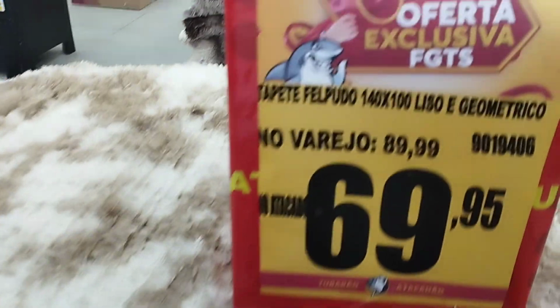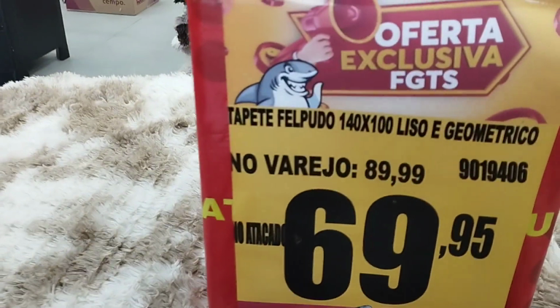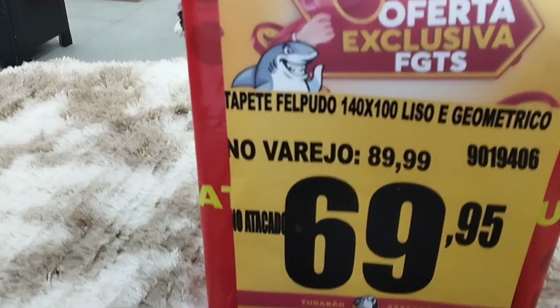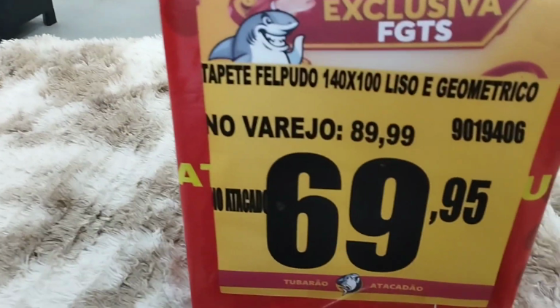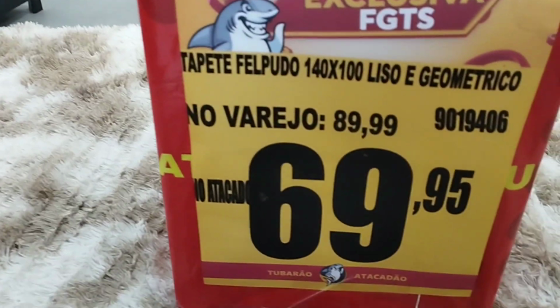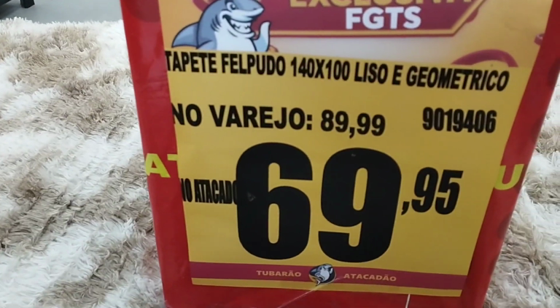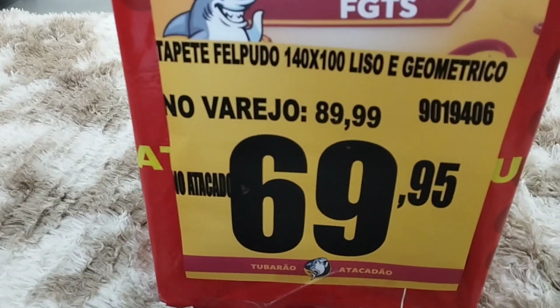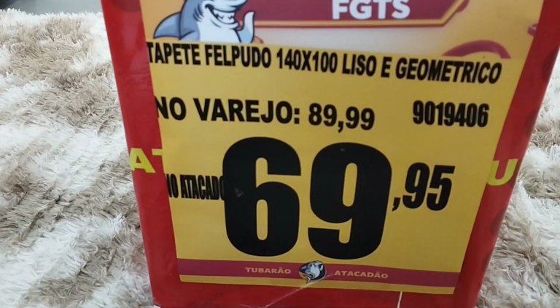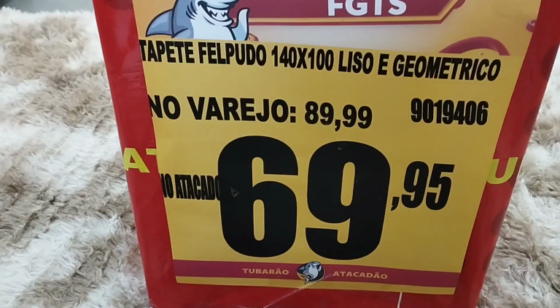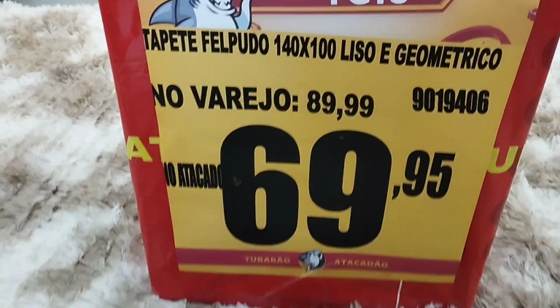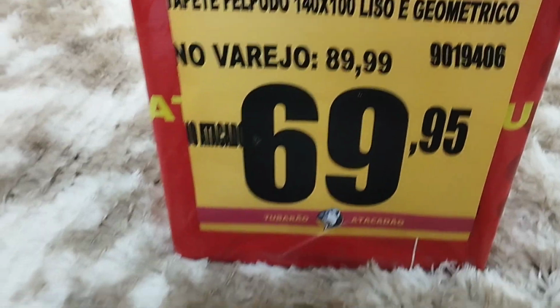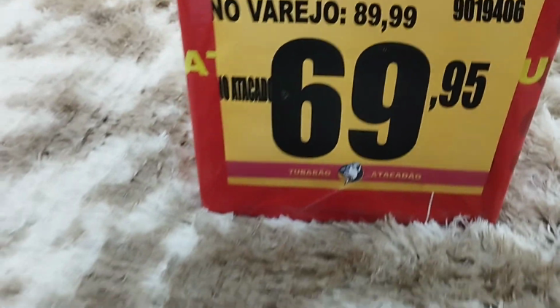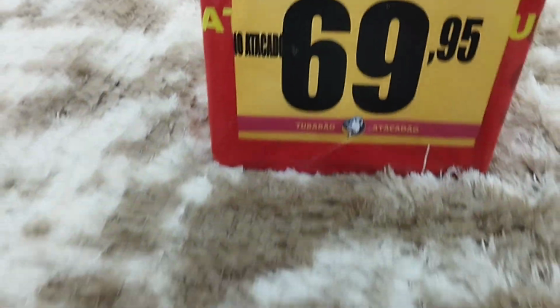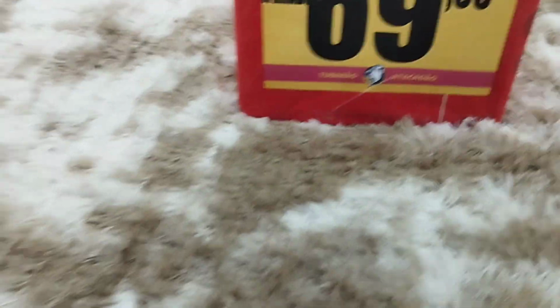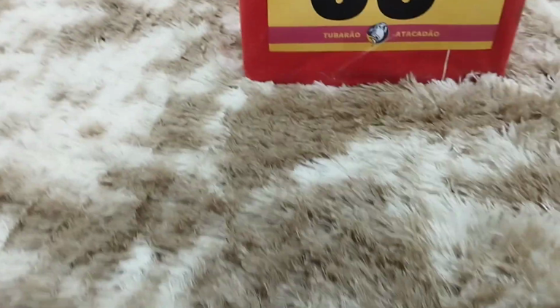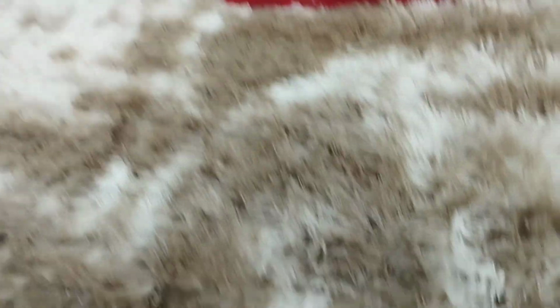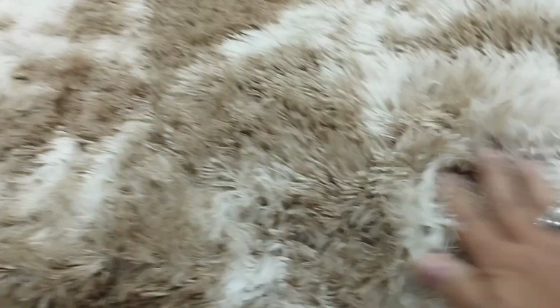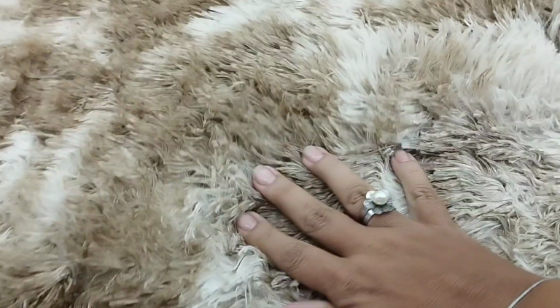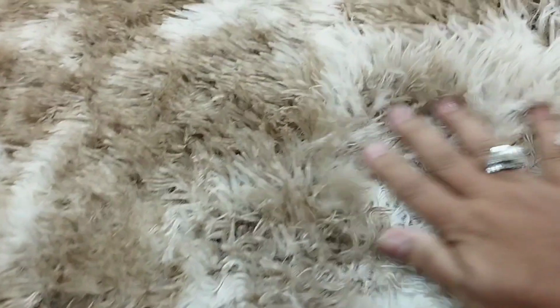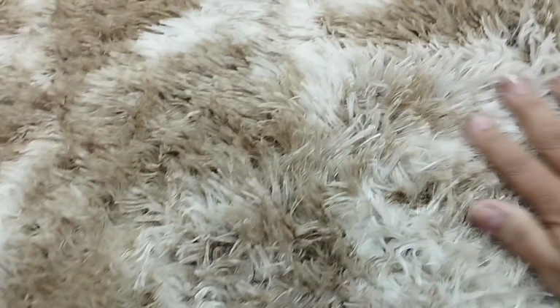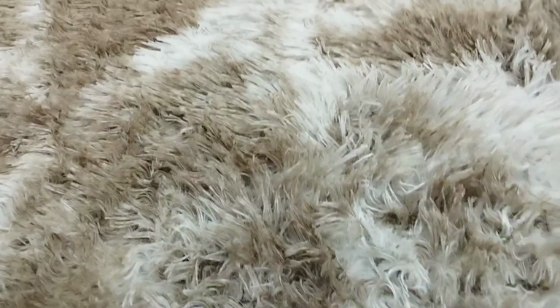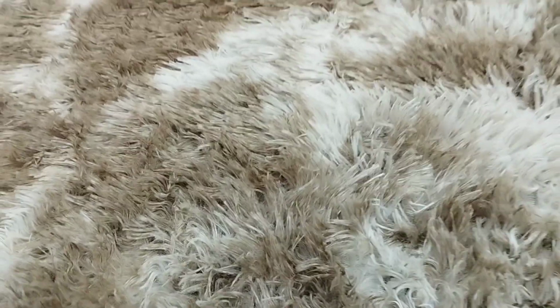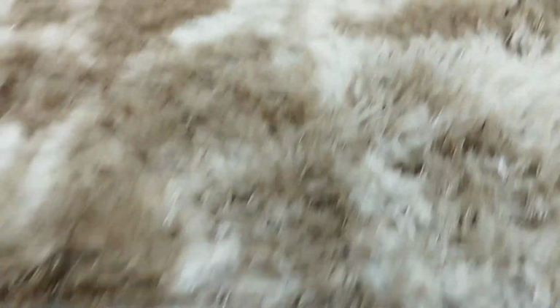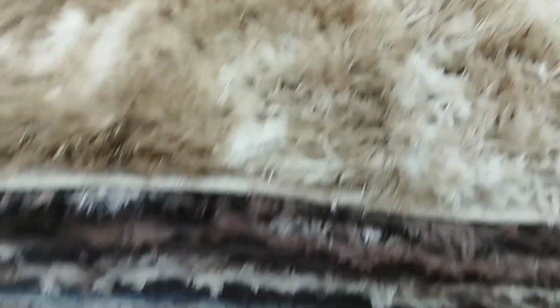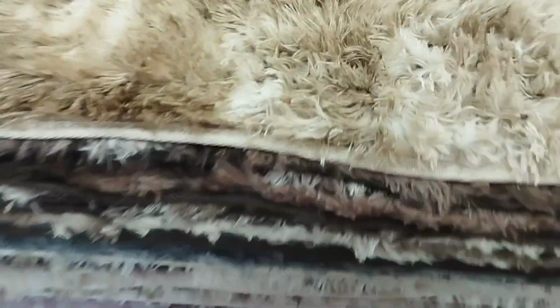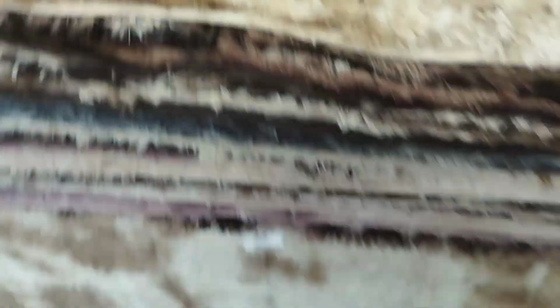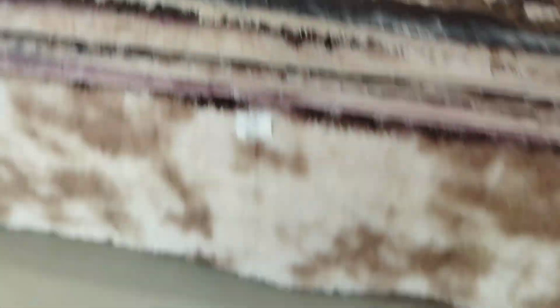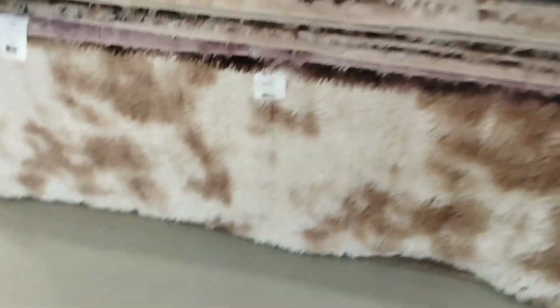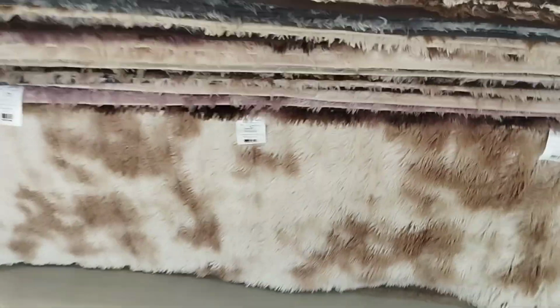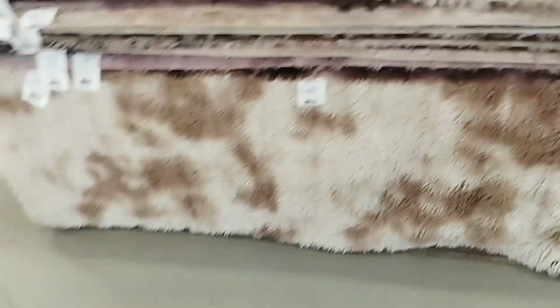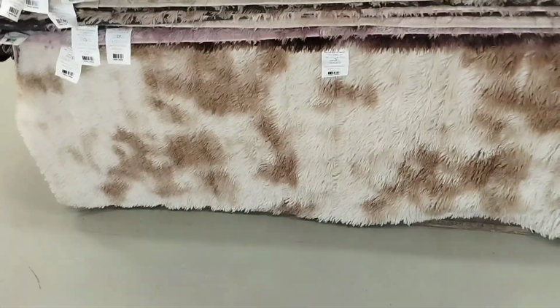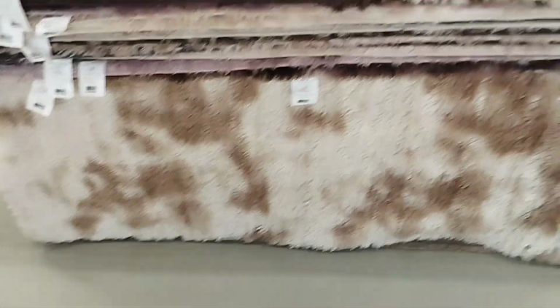R$140,00 for R$90,70 — one attack (atacado deal), a lot of things.